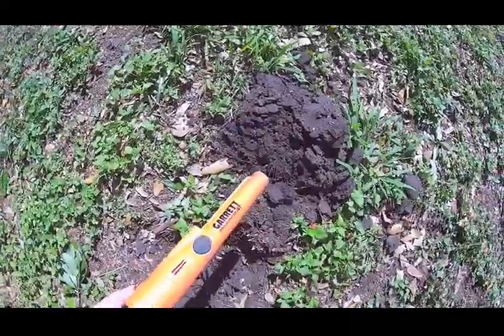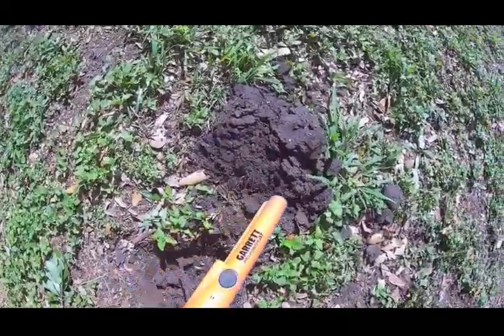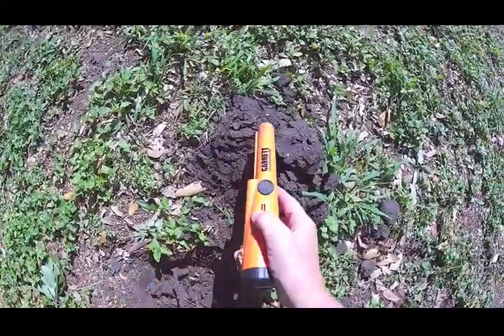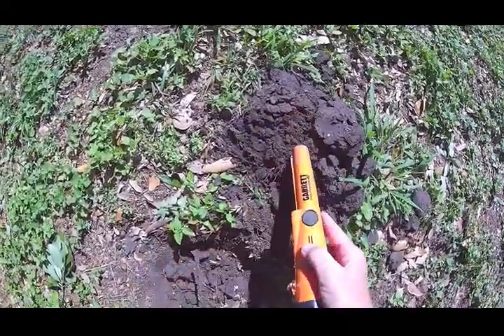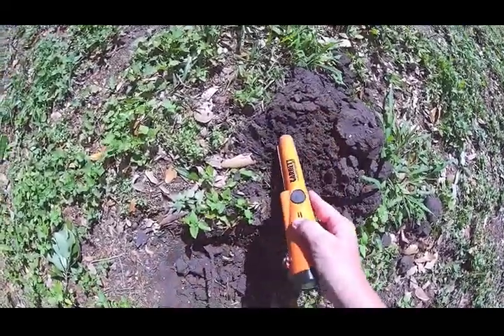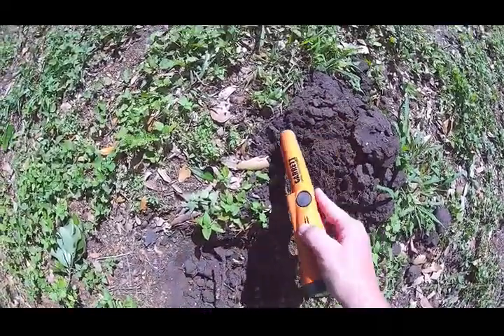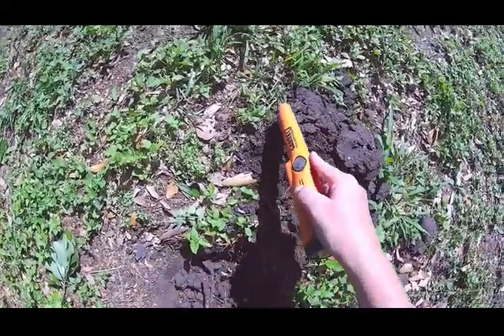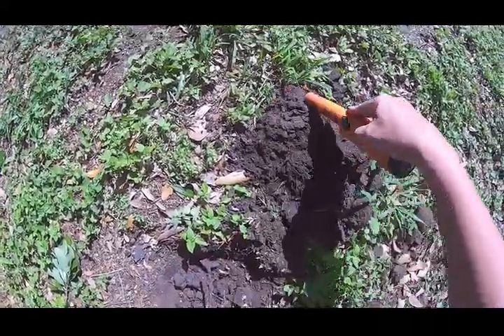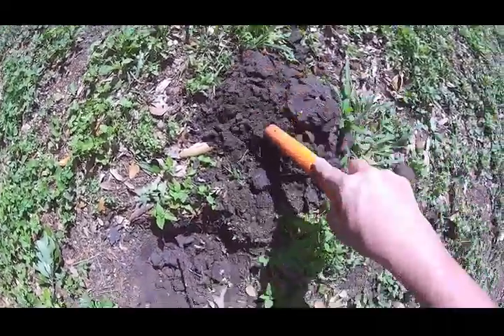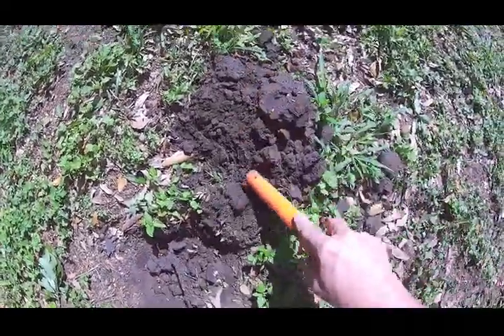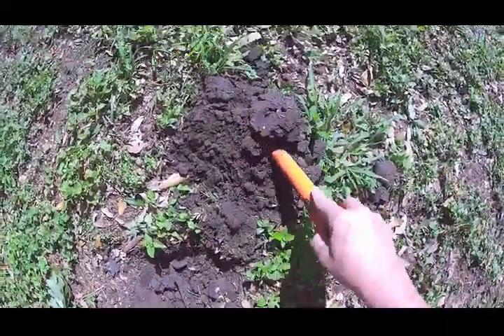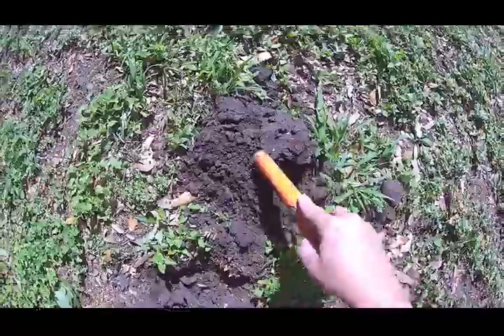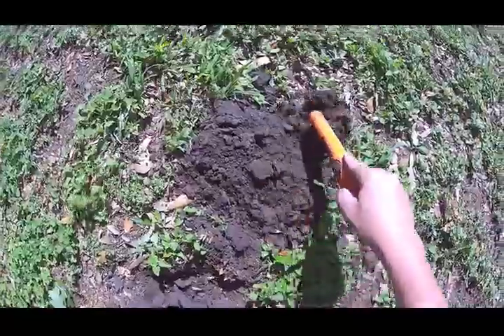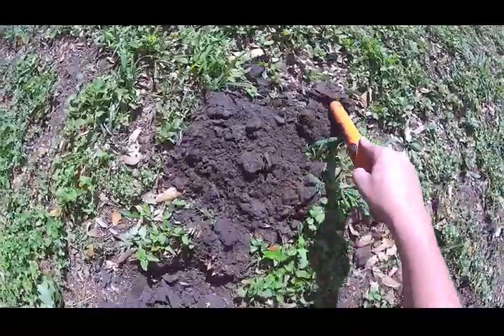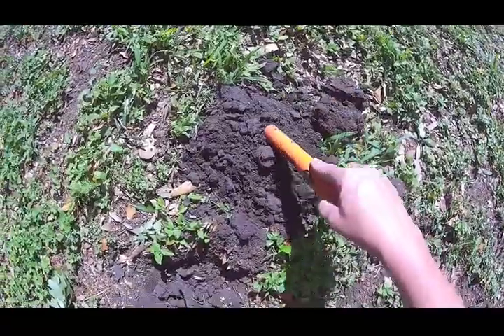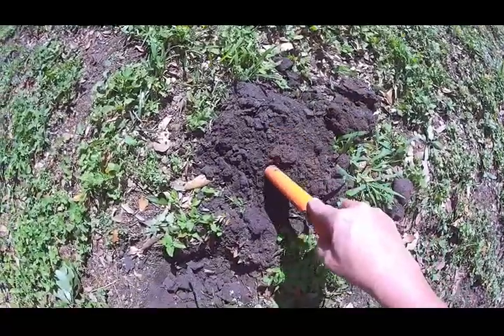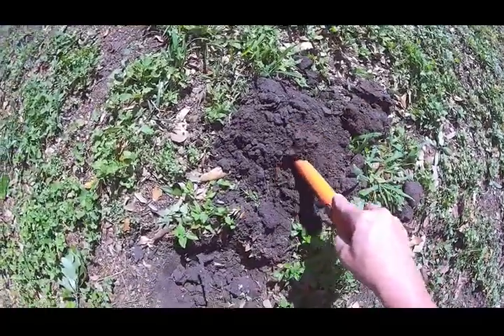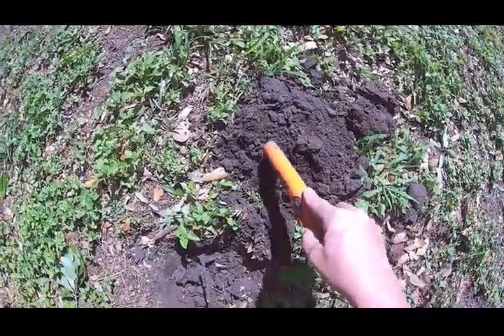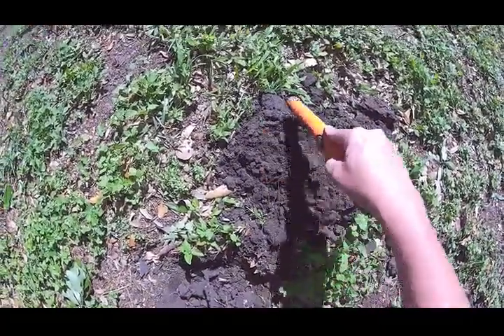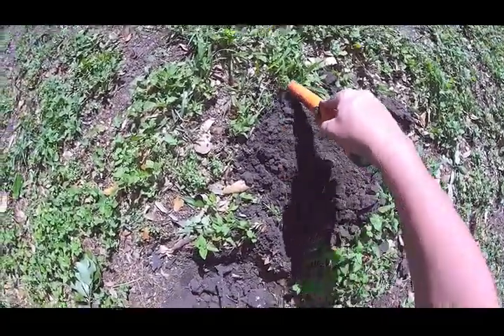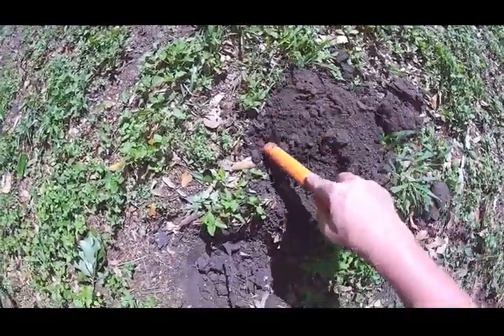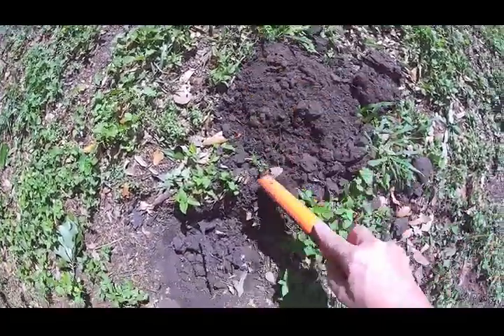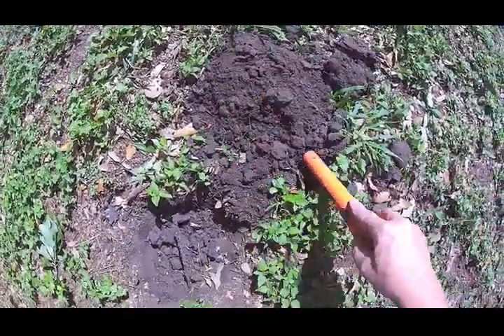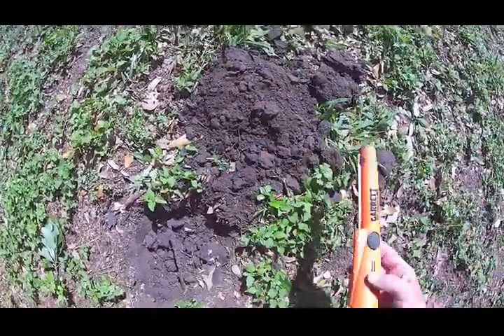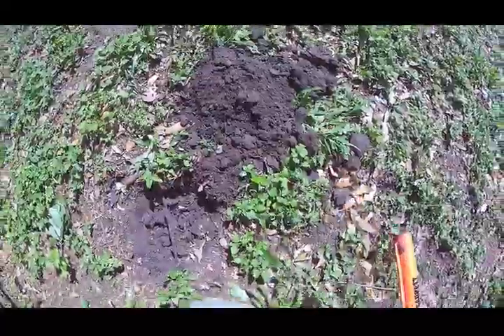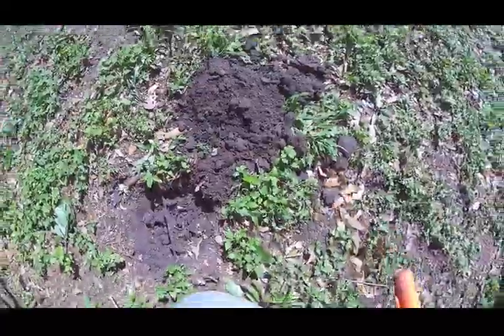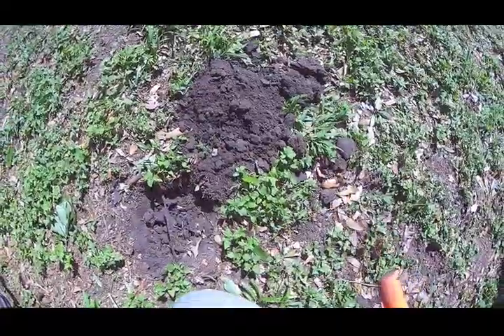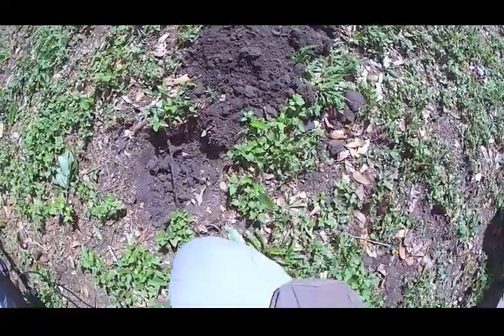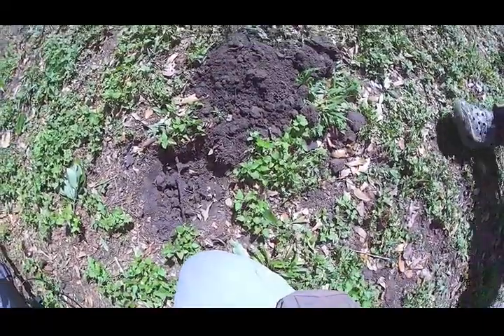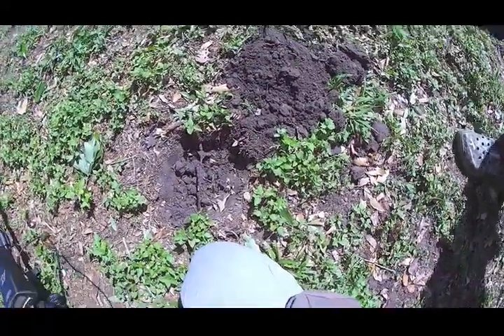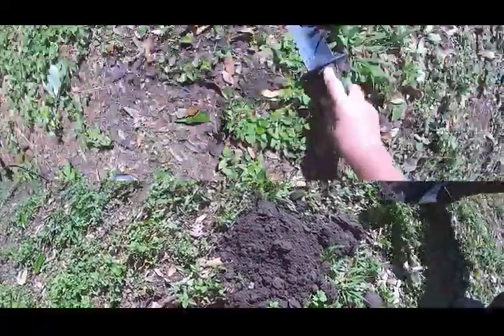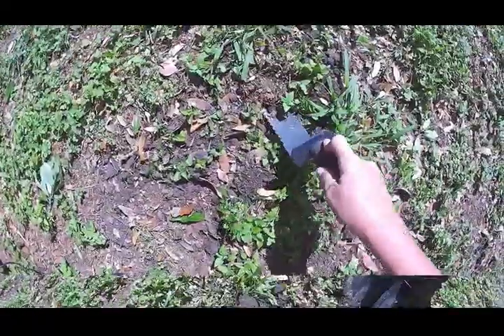Let's see if there's any more. That may be it. All right, carry the hole.